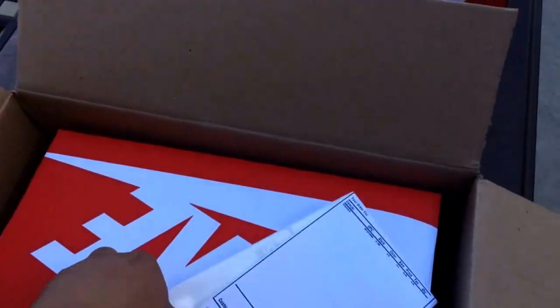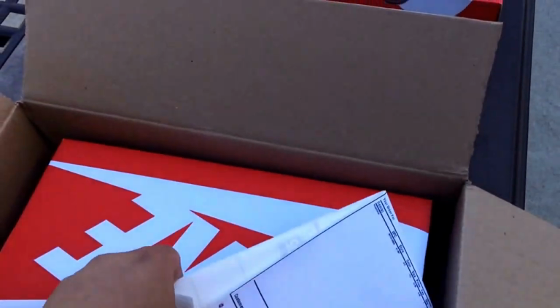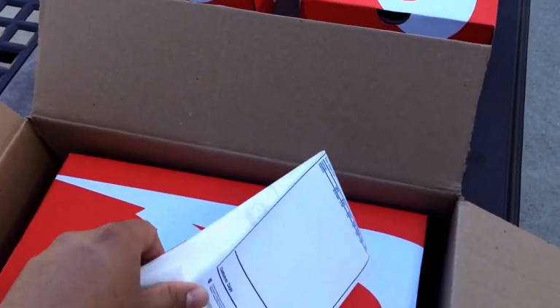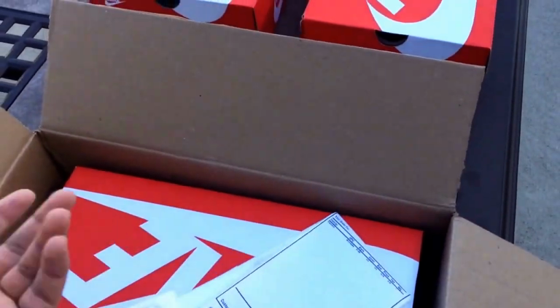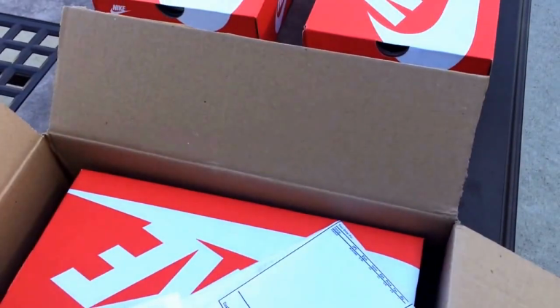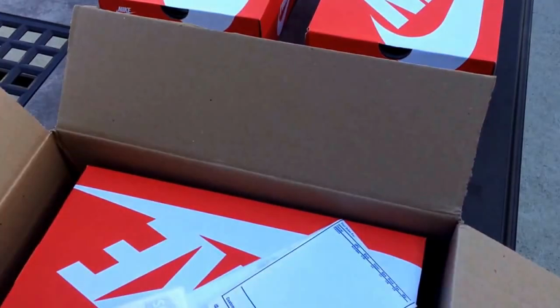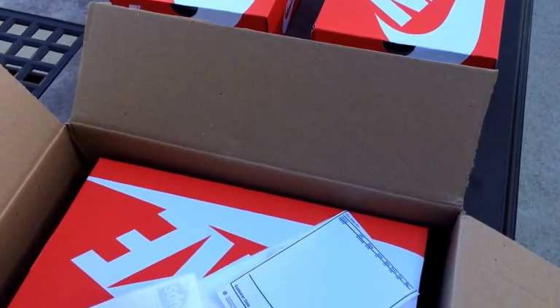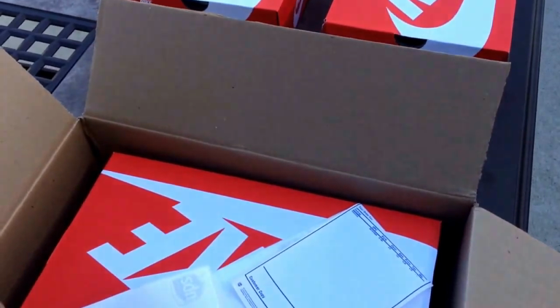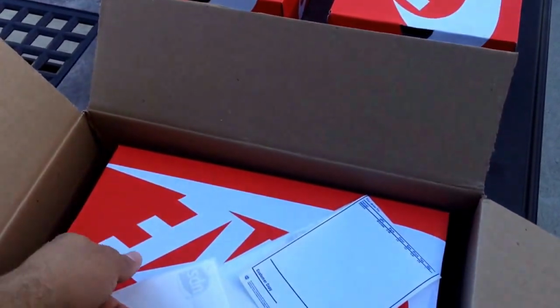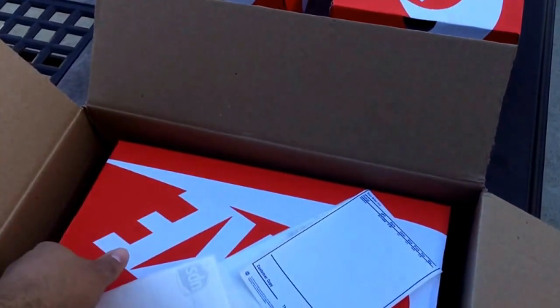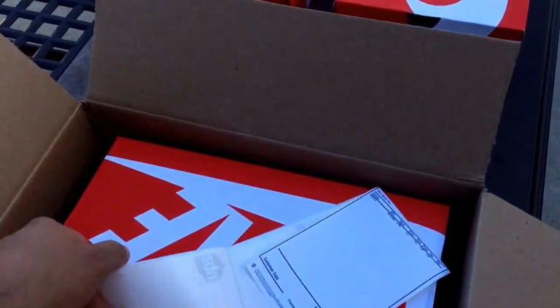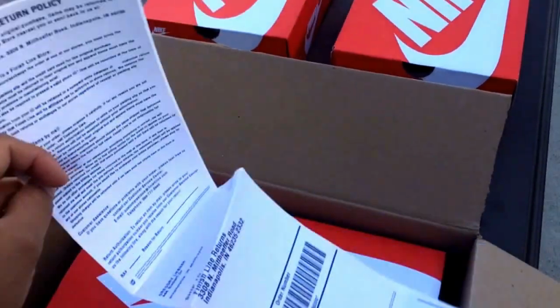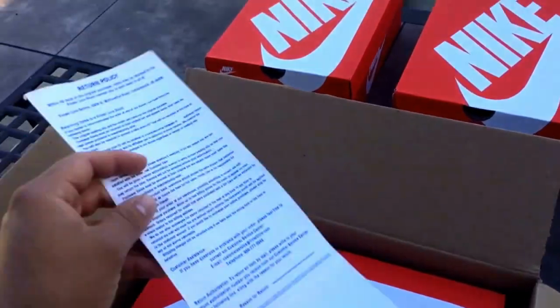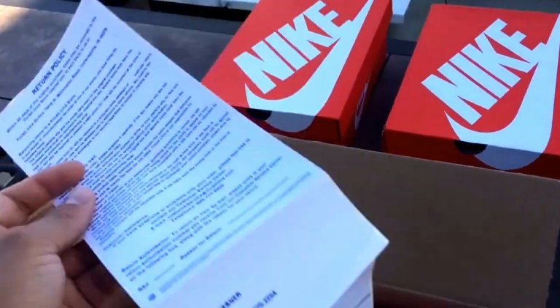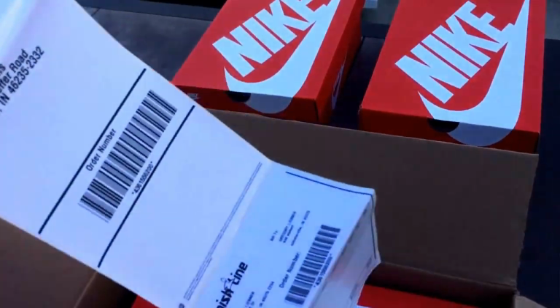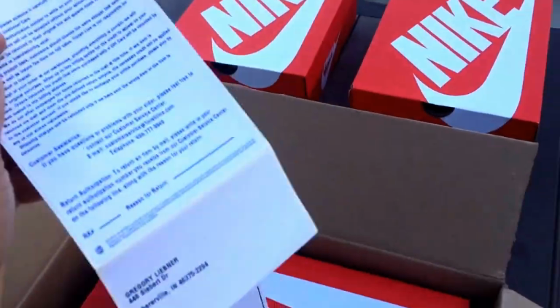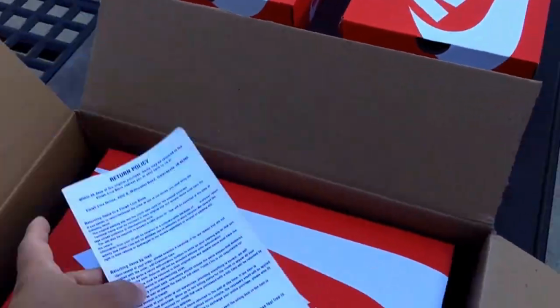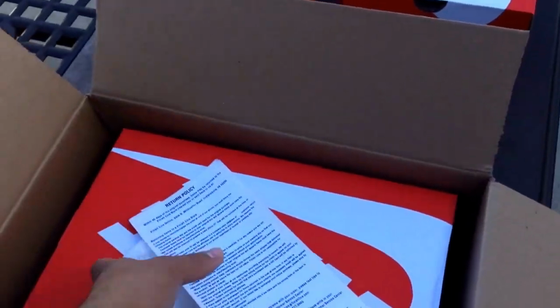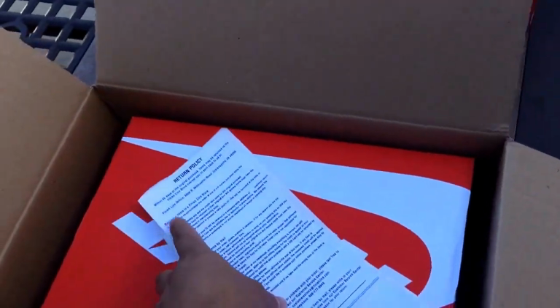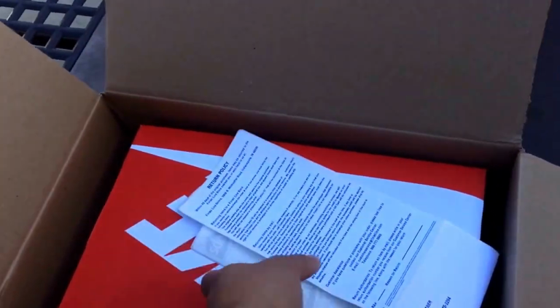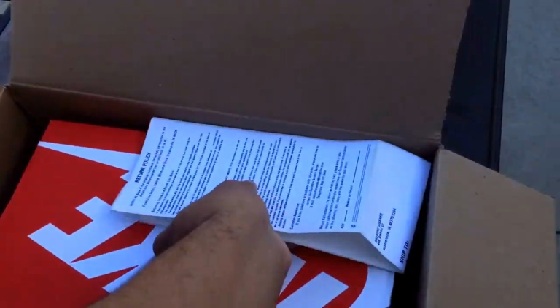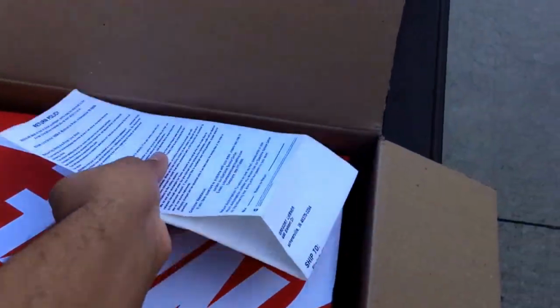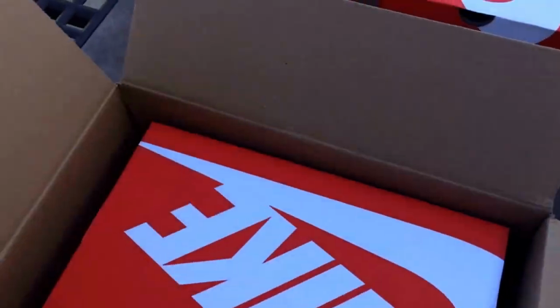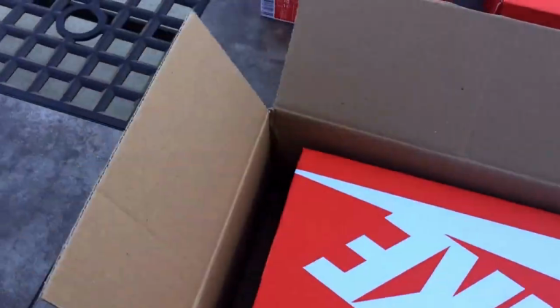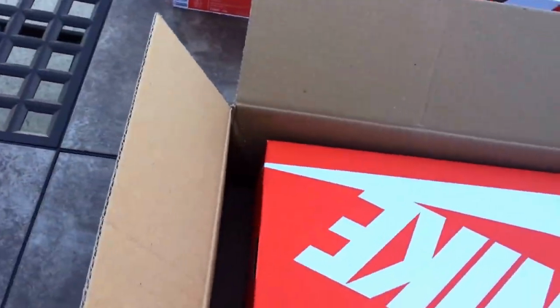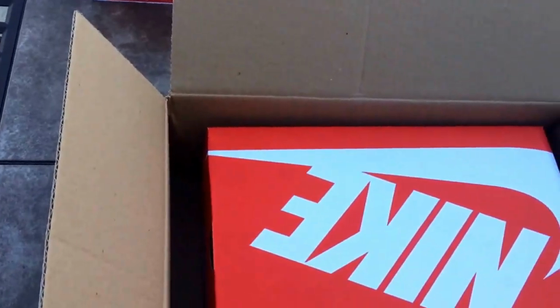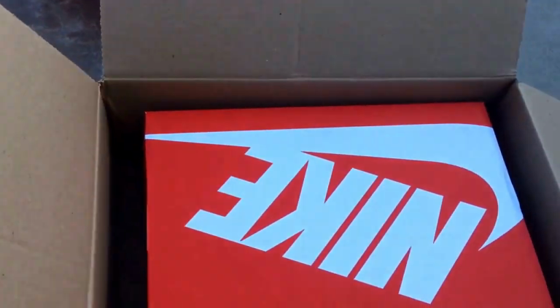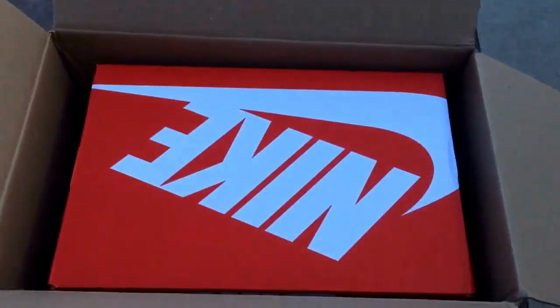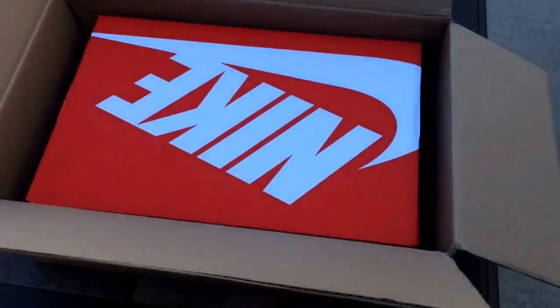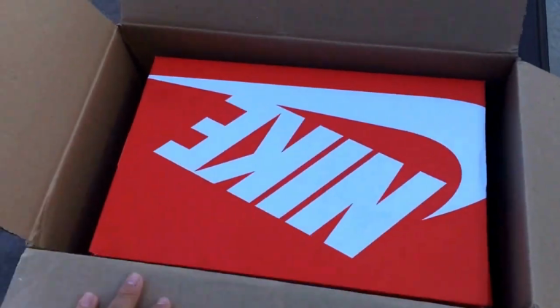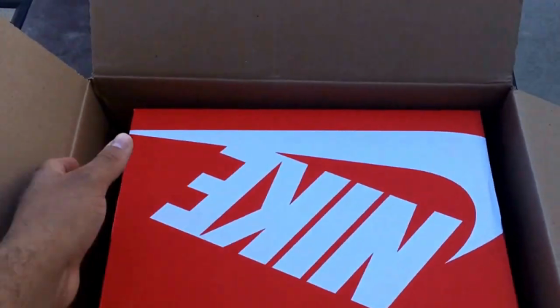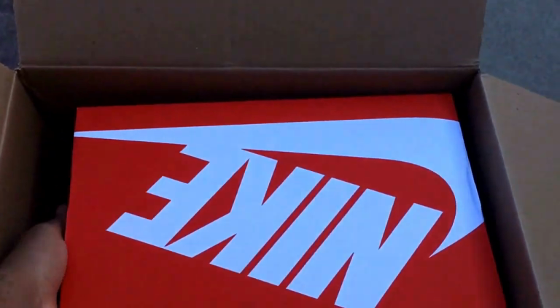I haven't really bought too much from Finish Line, like I said in my last video. It's kind of like a paper receipt, so that is what you get — that's all you get. I don't really typically buy things from Finish Line. Let's get right into it.